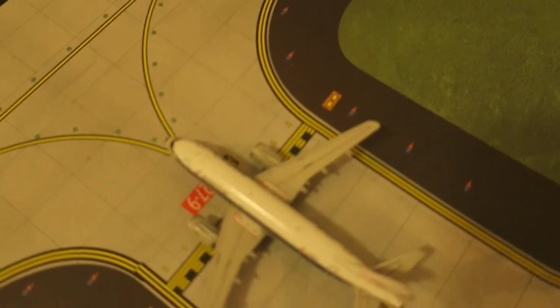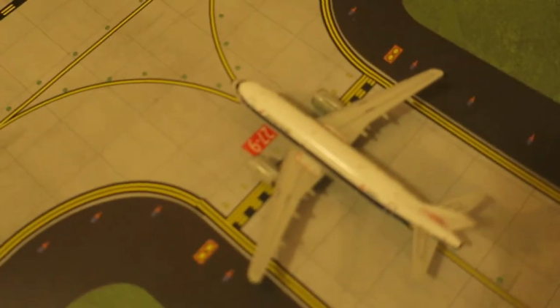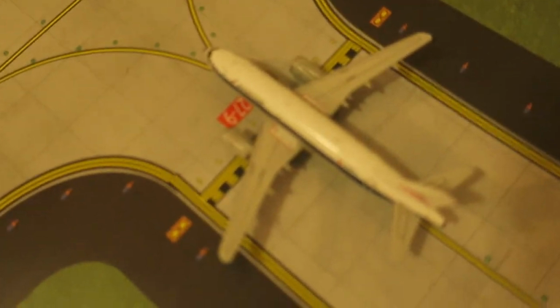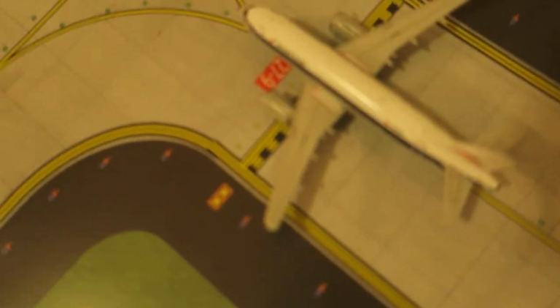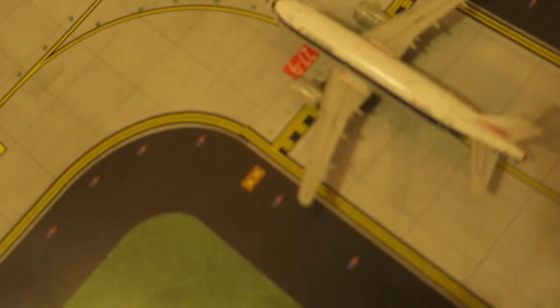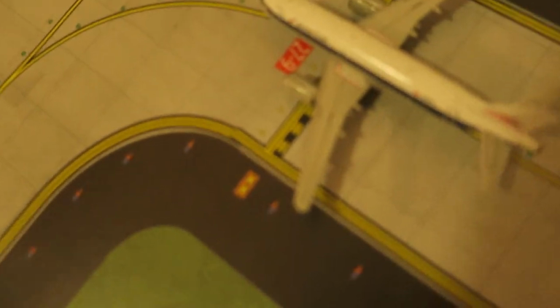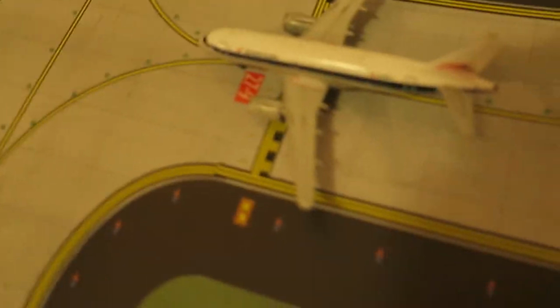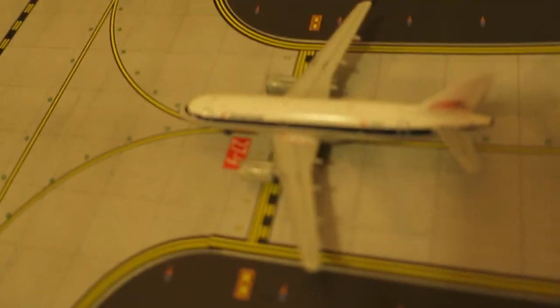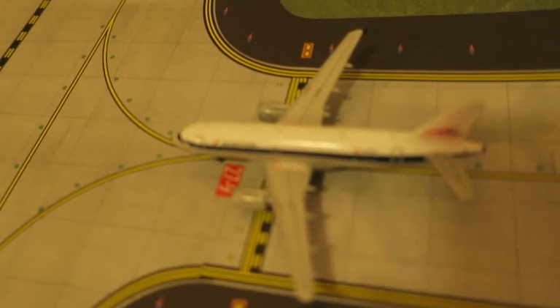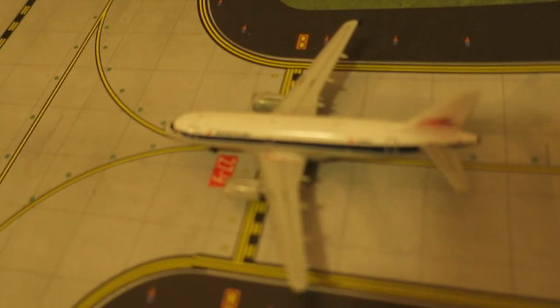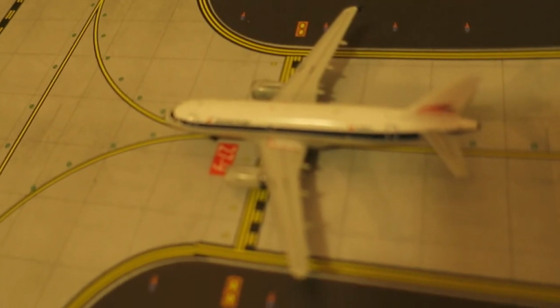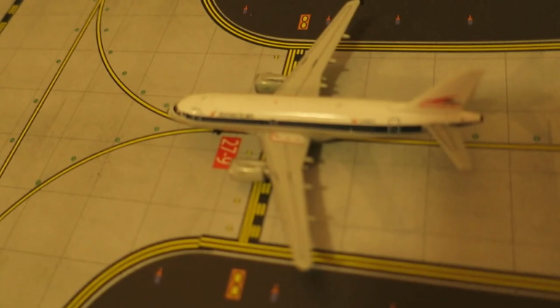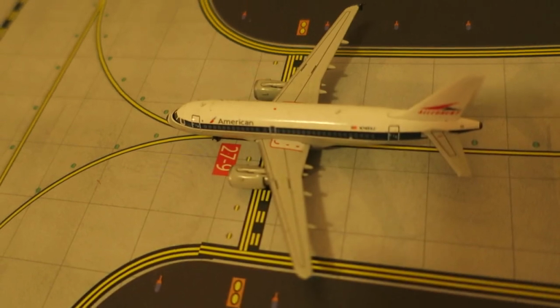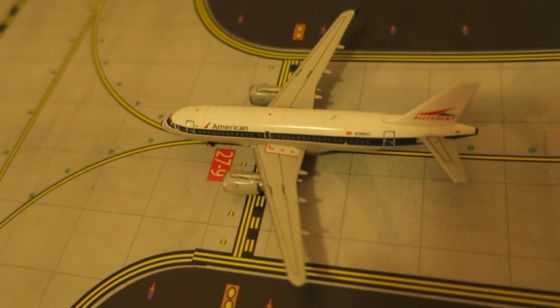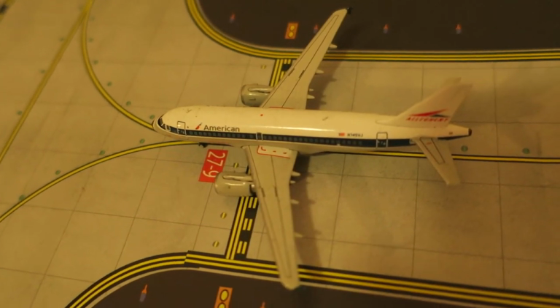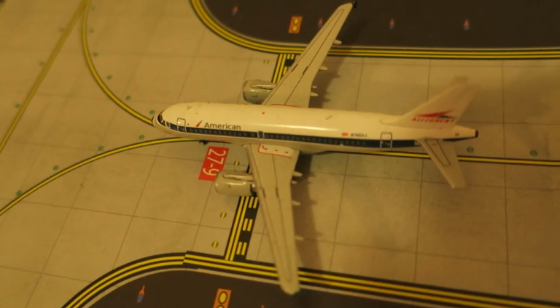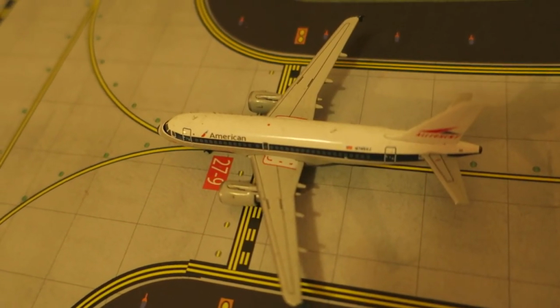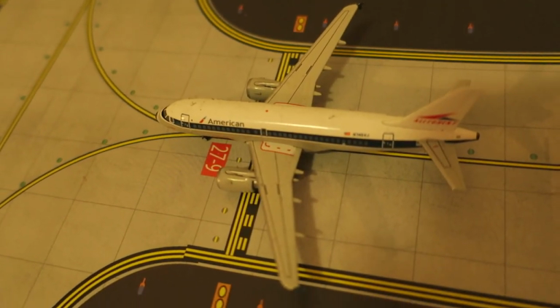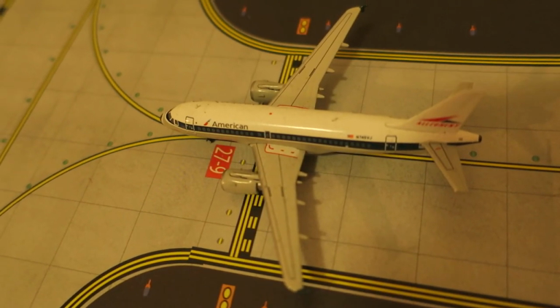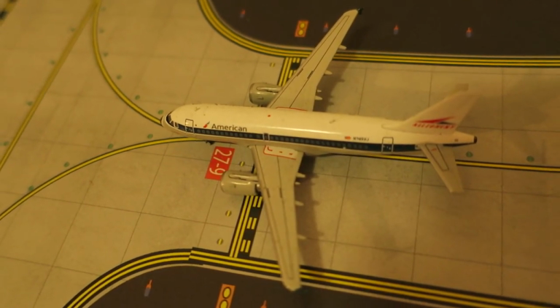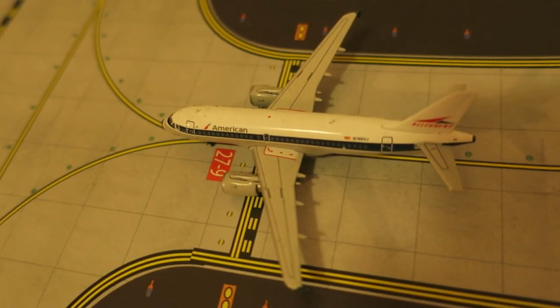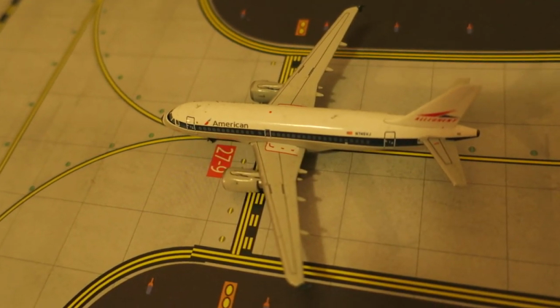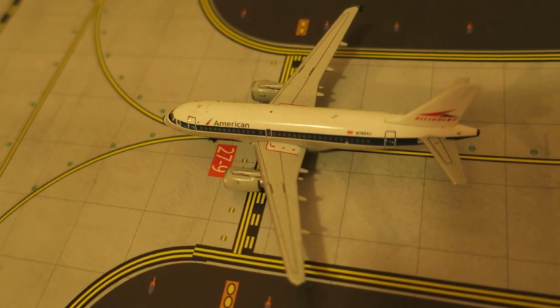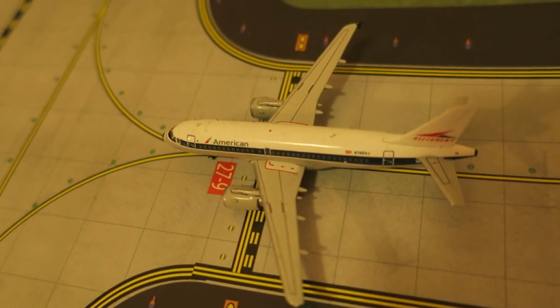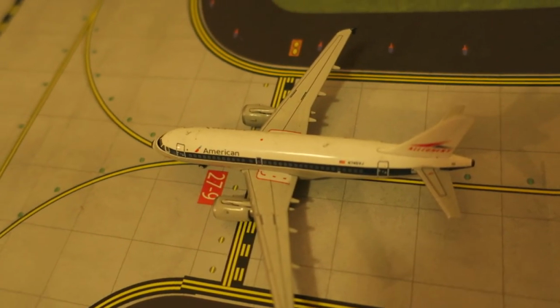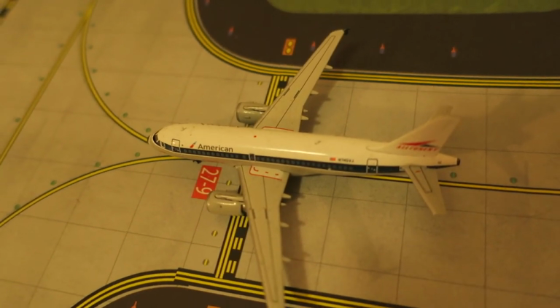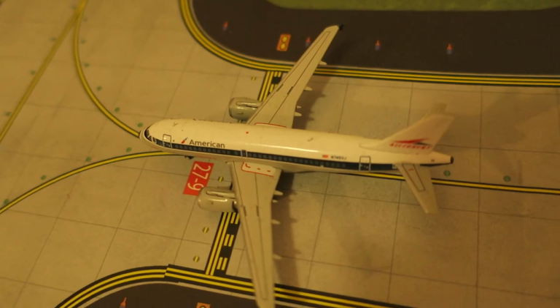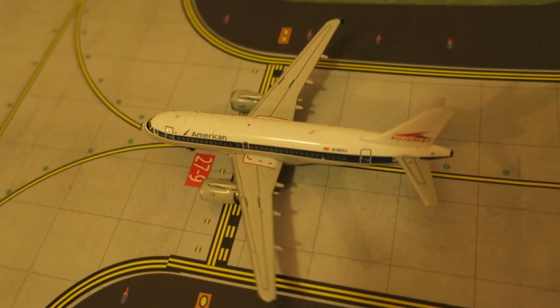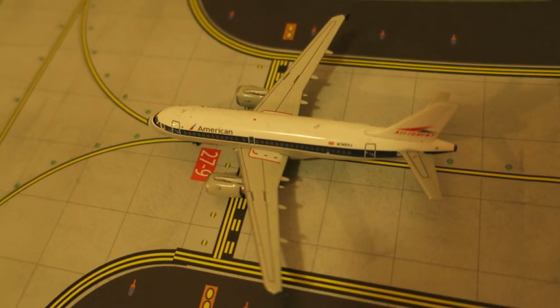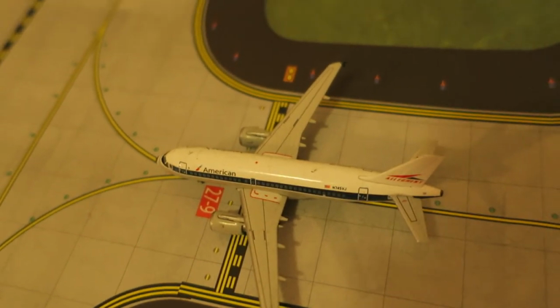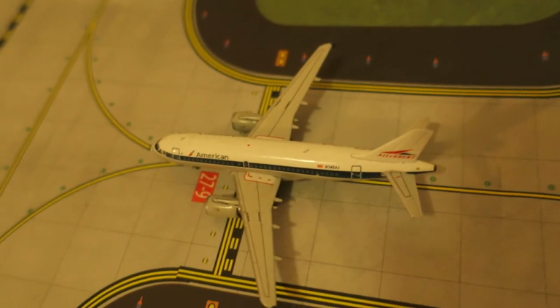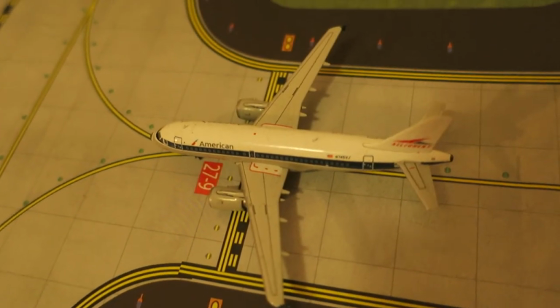And last but not least, we've got American Airbus A319 — an Allegheny delivery livery. Originated from Burbank, will depart back to Salt Lake City, just coming up the runway.